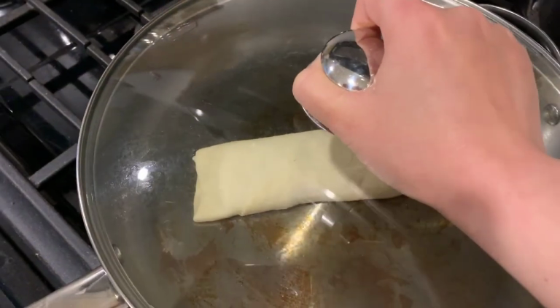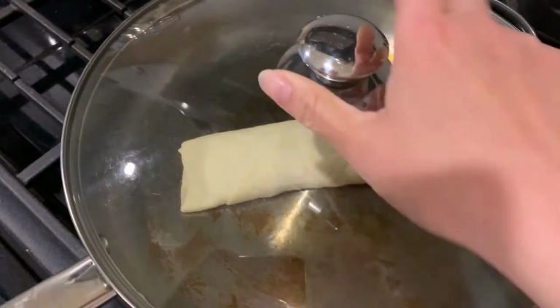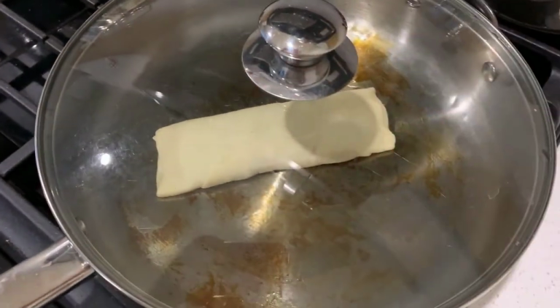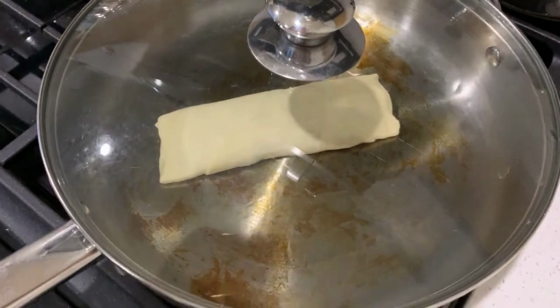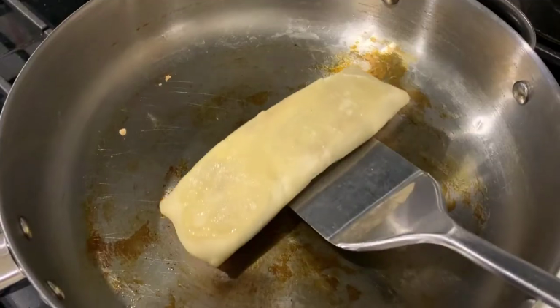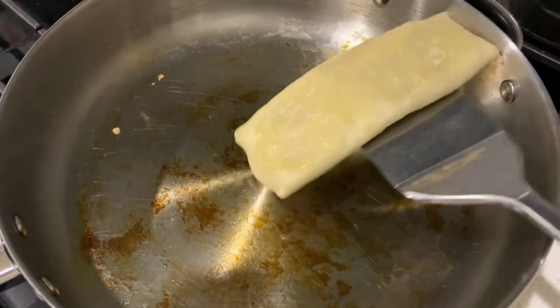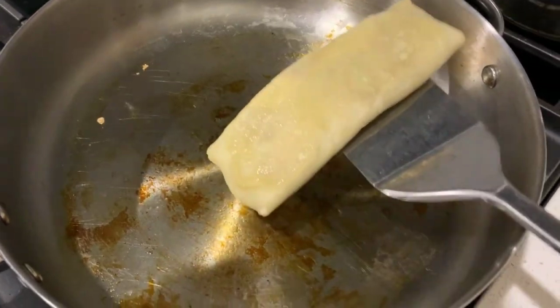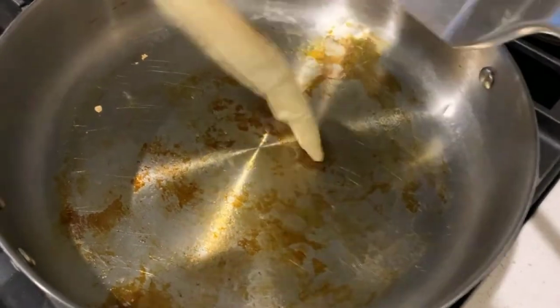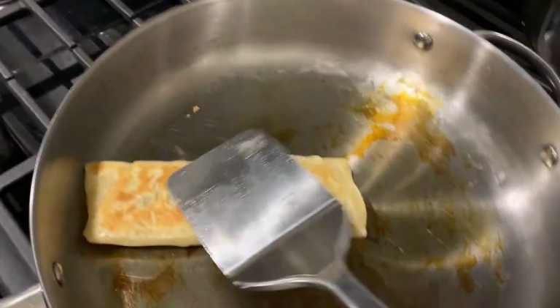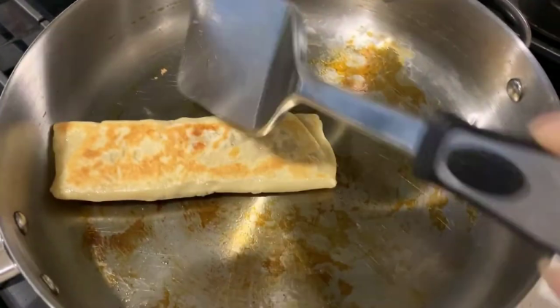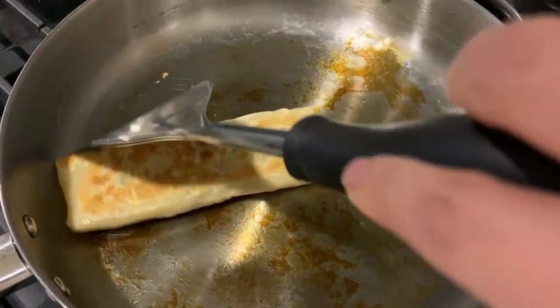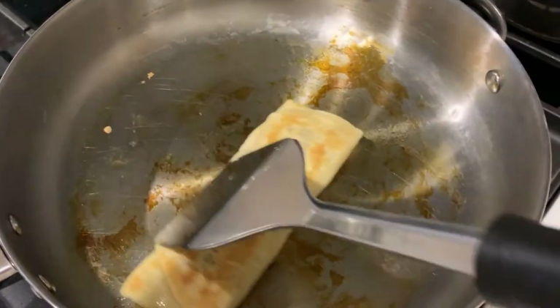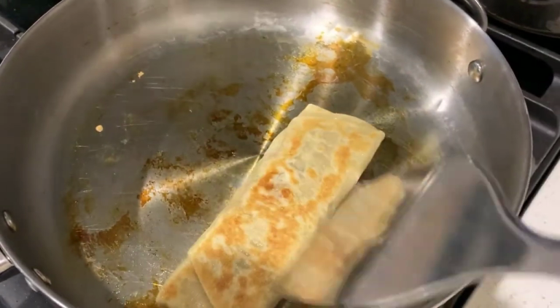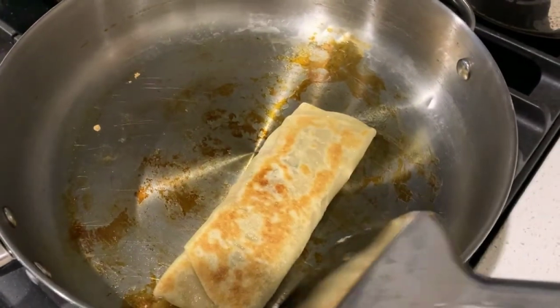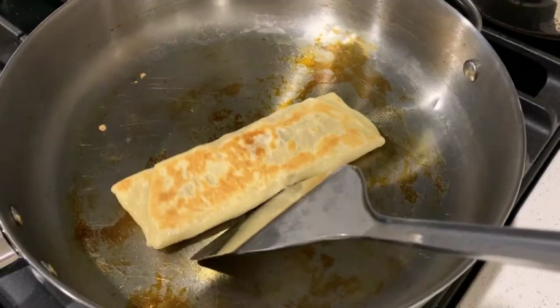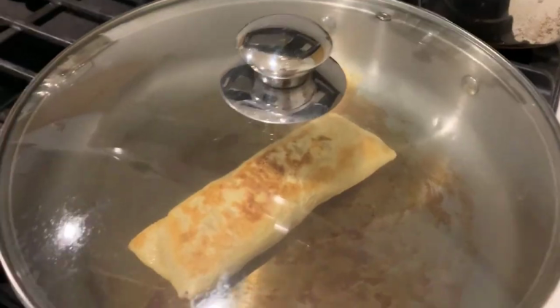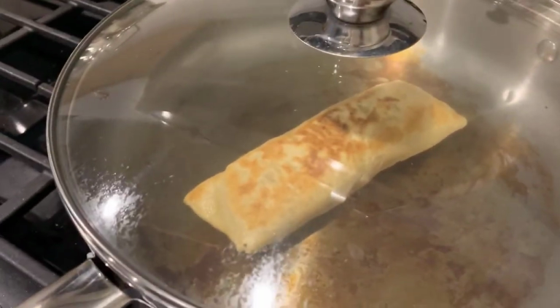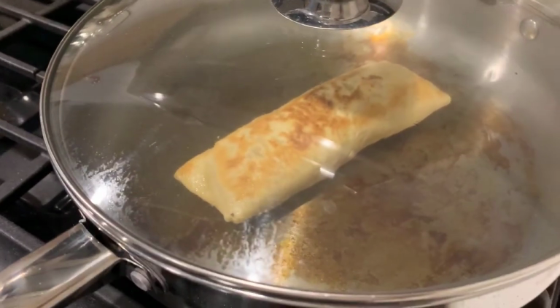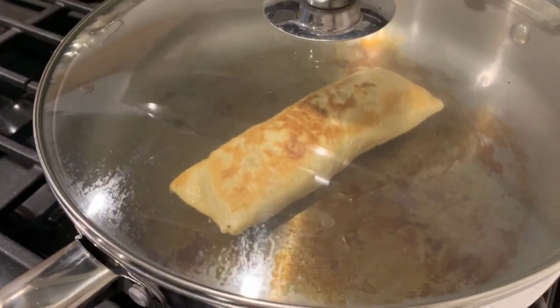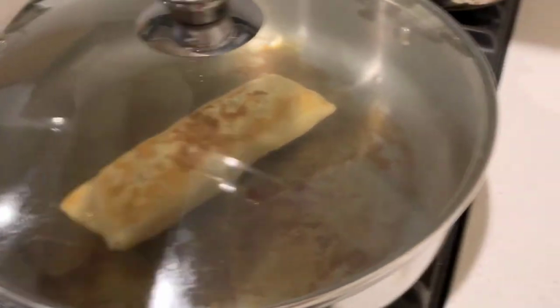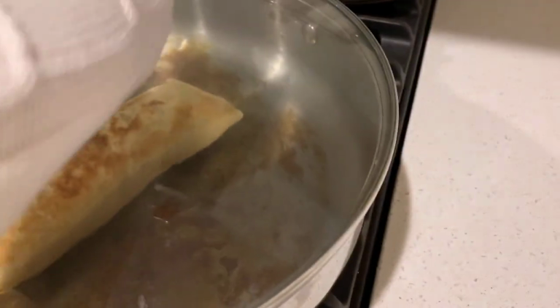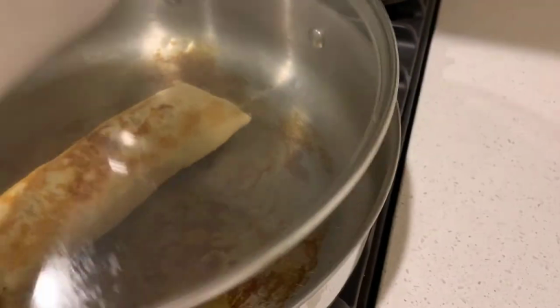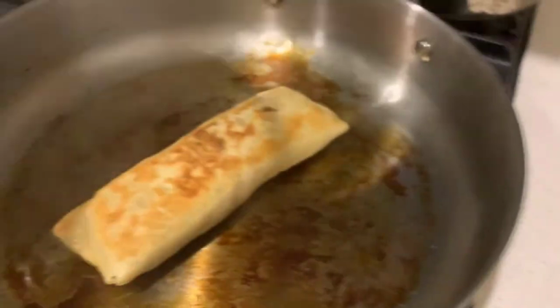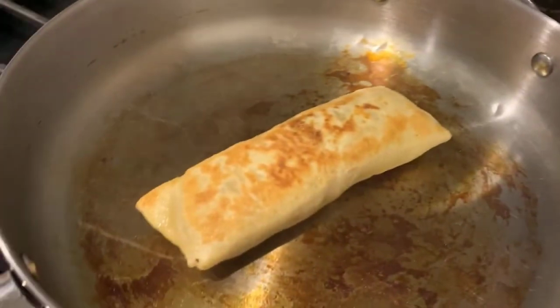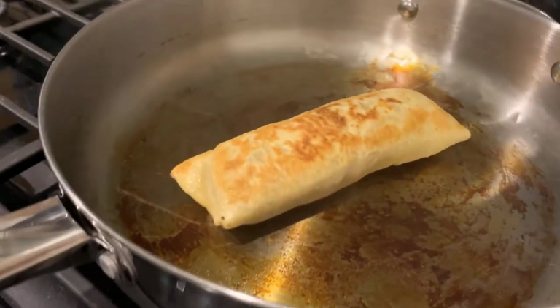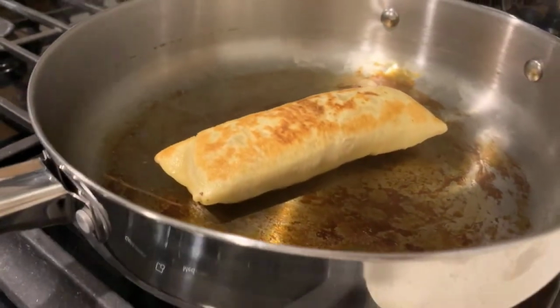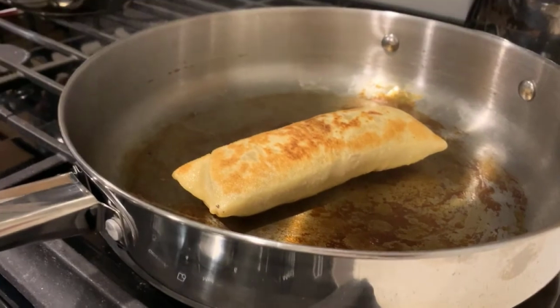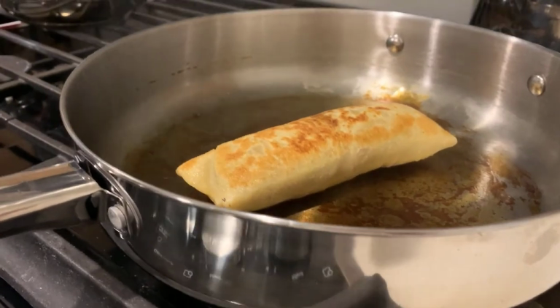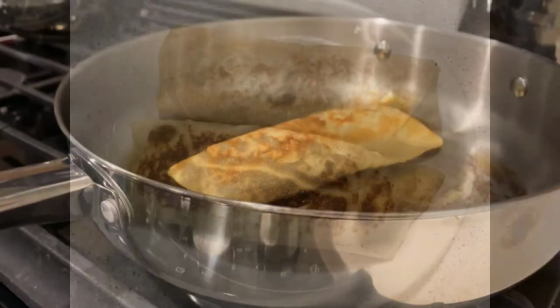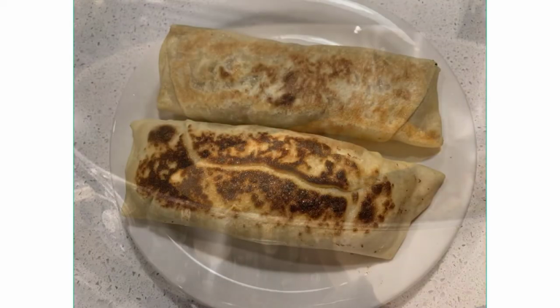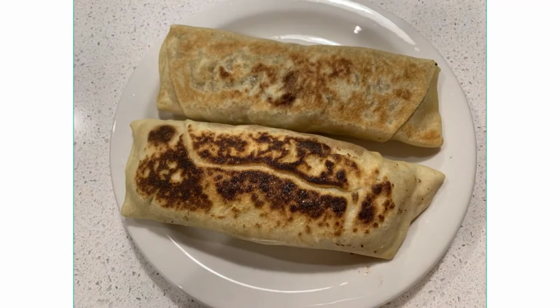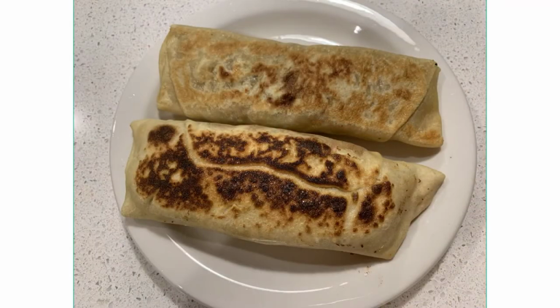Close the lid to accelerate the heating and wait 3 to 5 minutes, then flip it over. Keep doing this 2 to 3 times until you see the pie swelling, which means it's done.